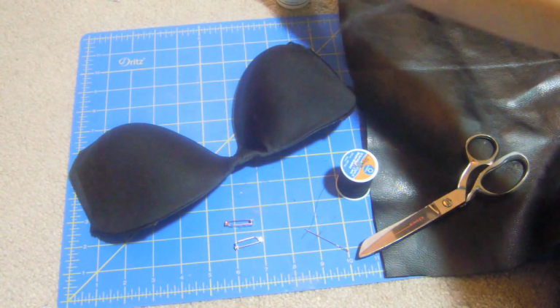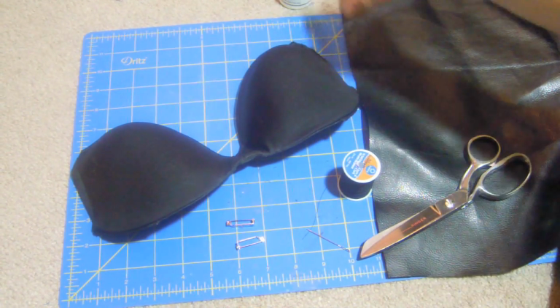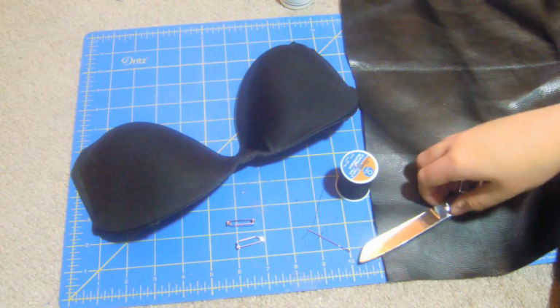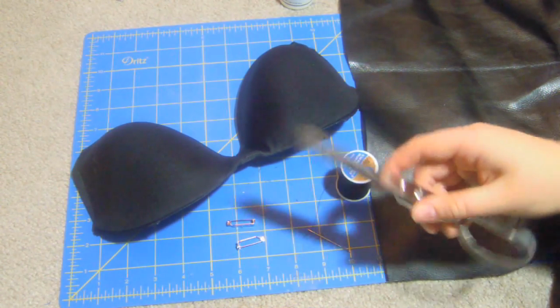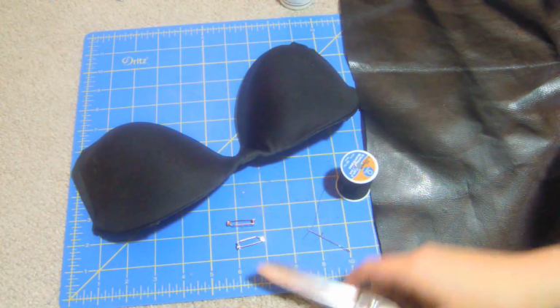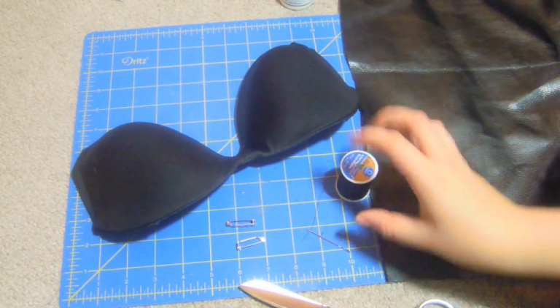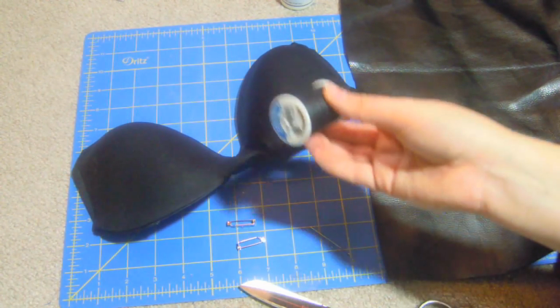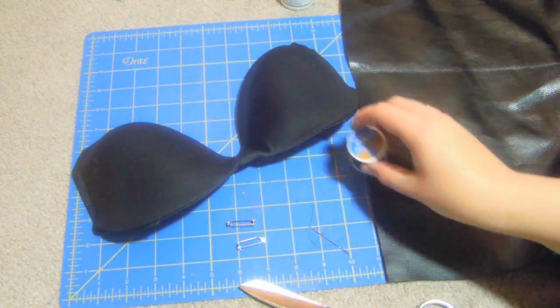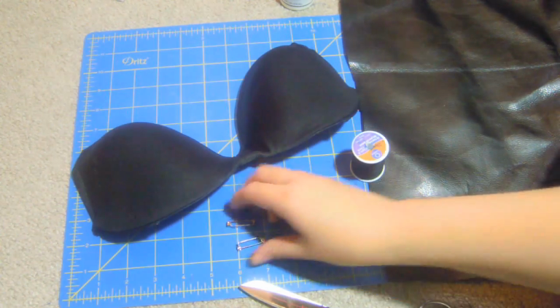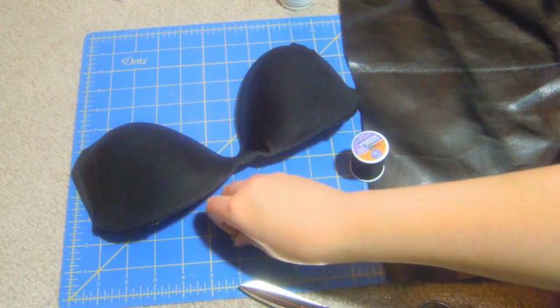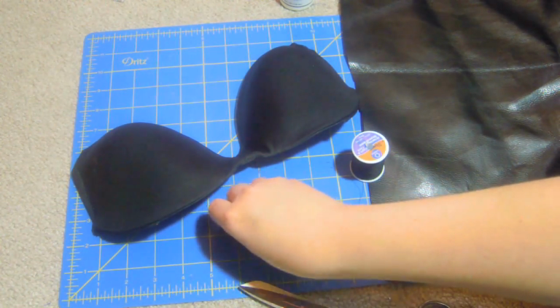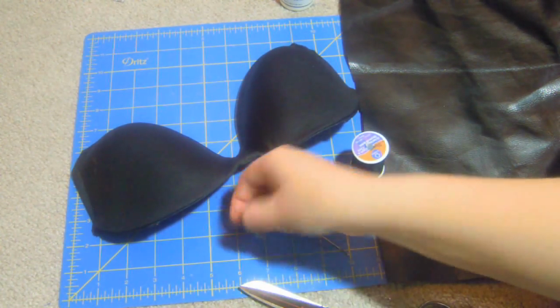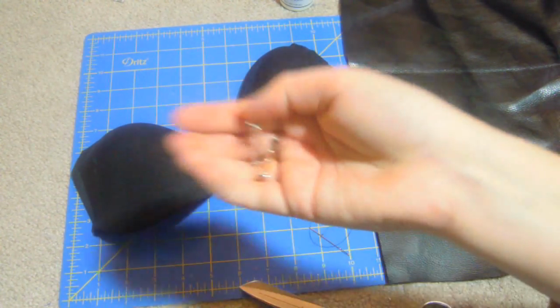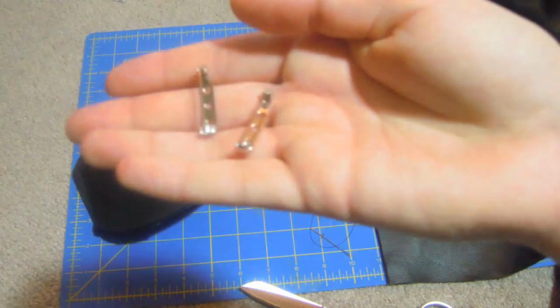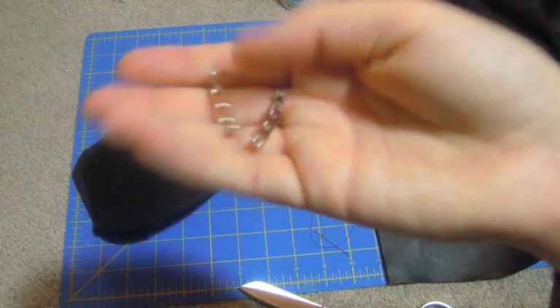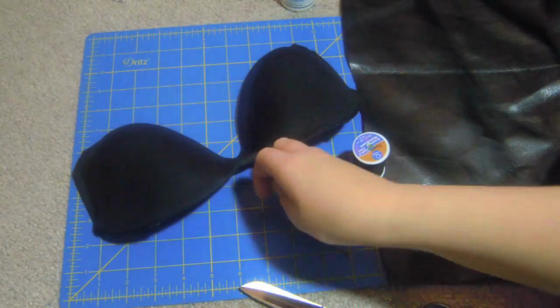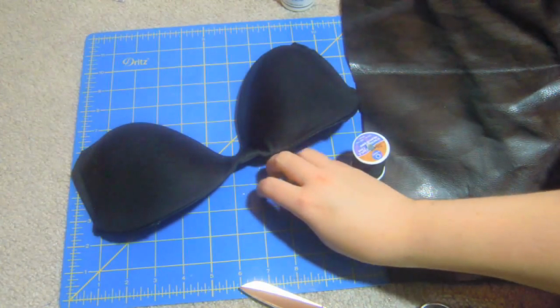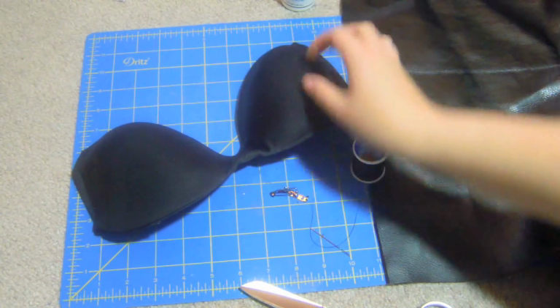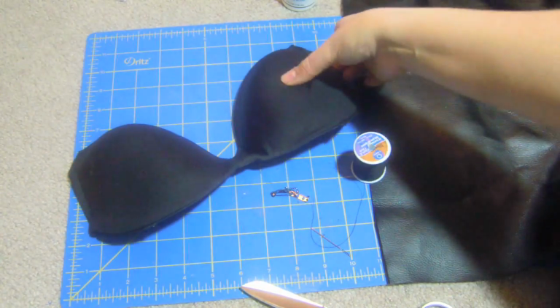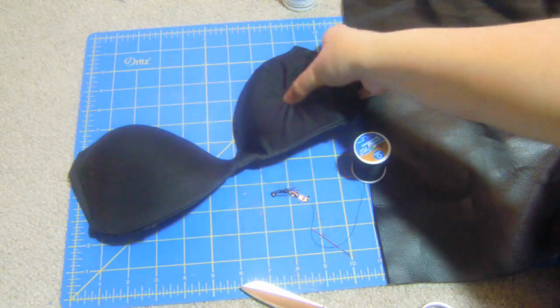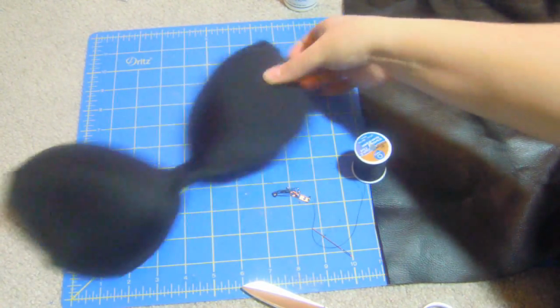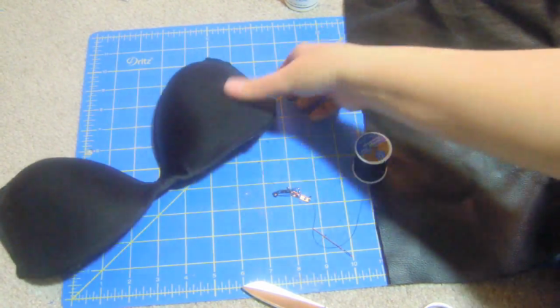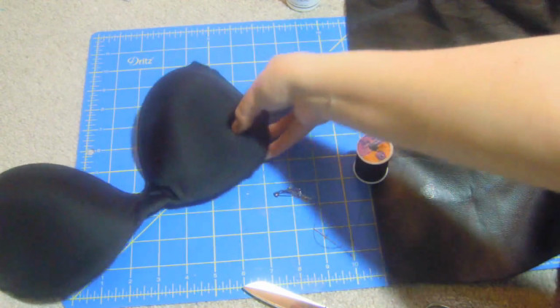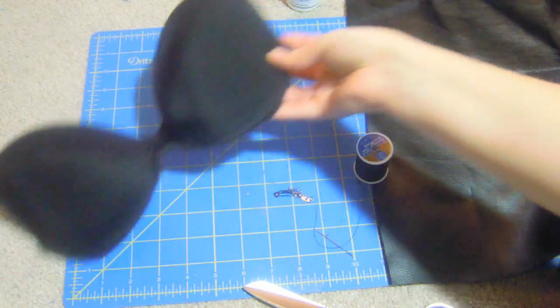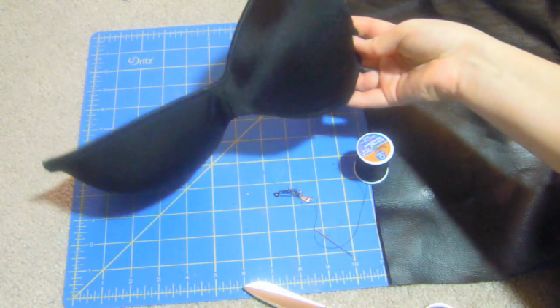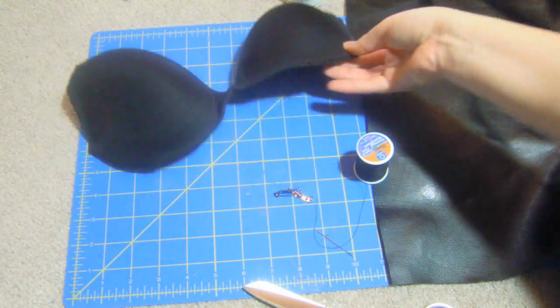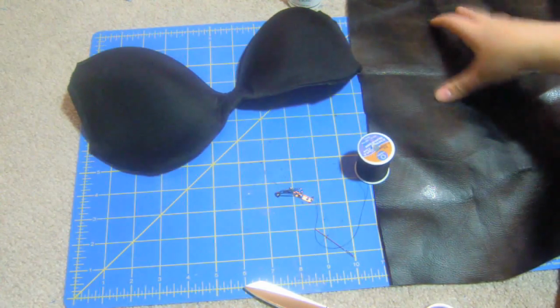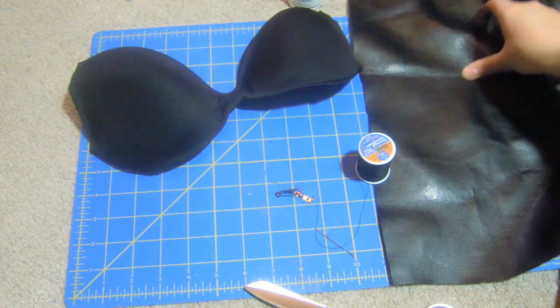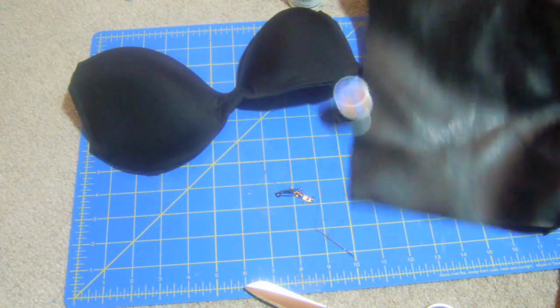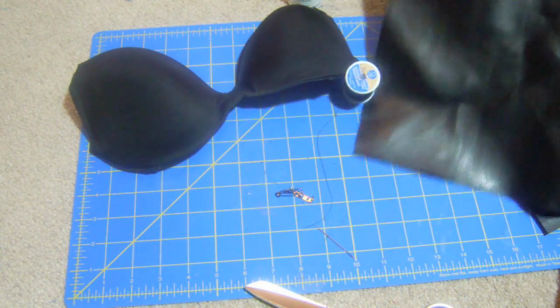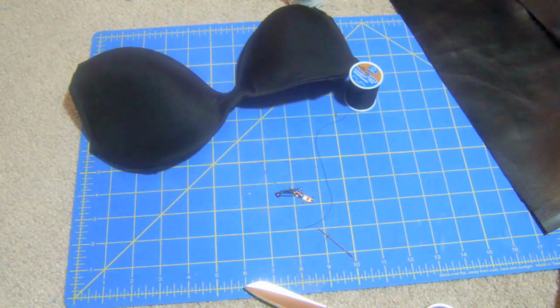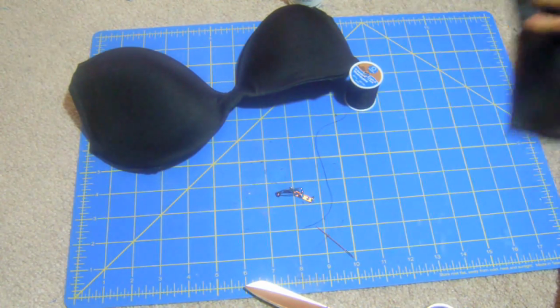All right, so to begin with you're going to need fabric glue, fabric scissors, needle and thread, and two clip backs. I used an old bra, but you can use shoulder pads or whatever you have, and pleather.